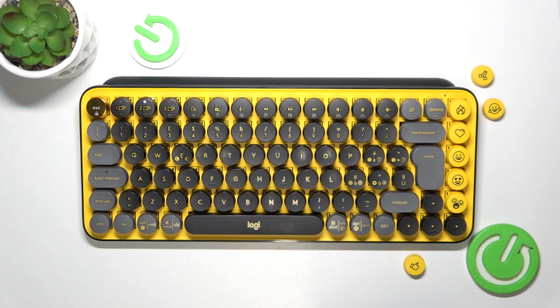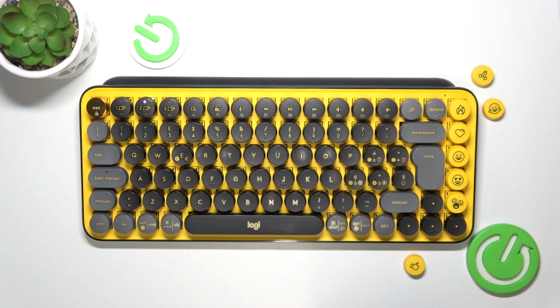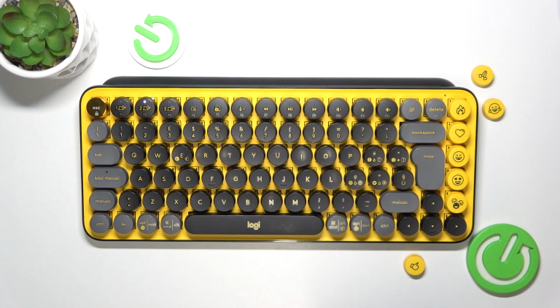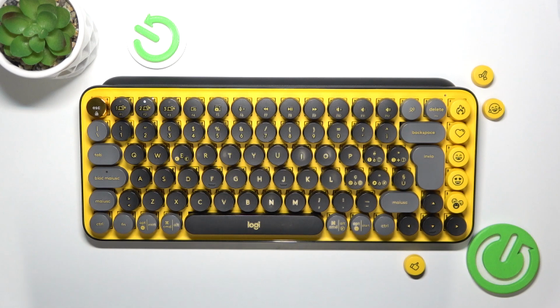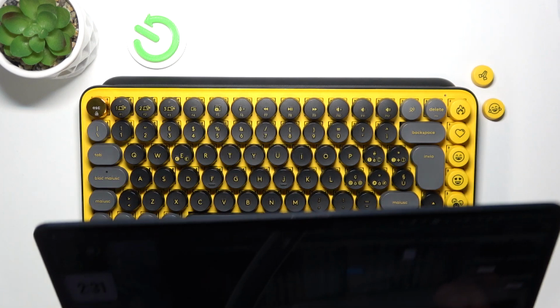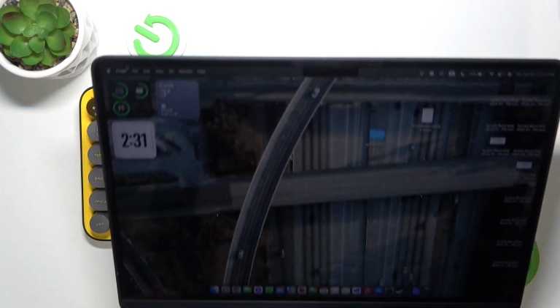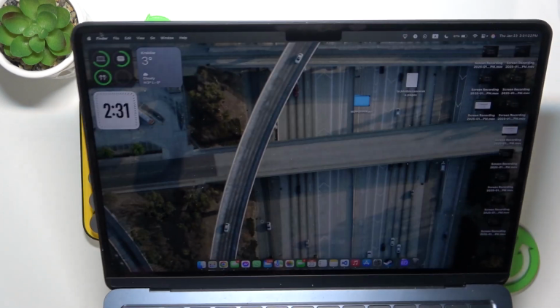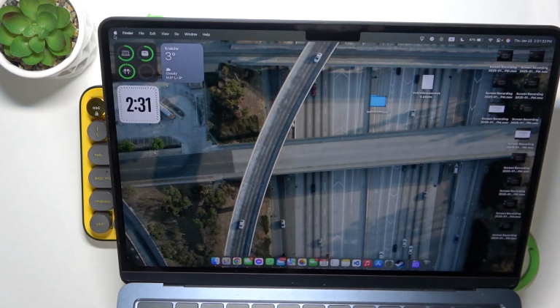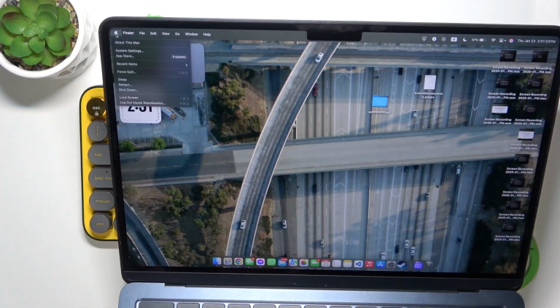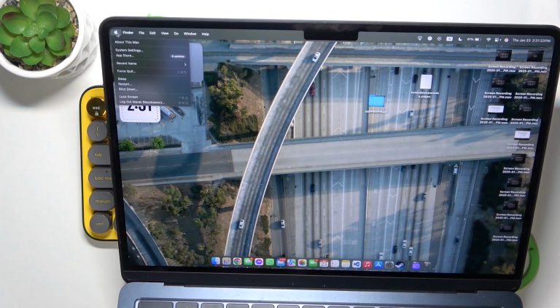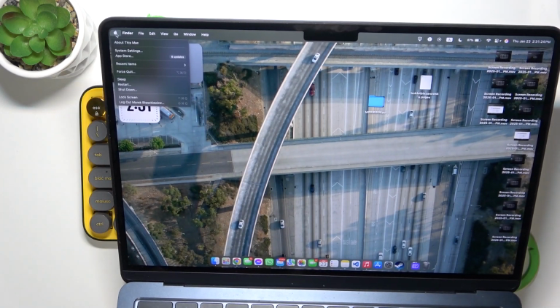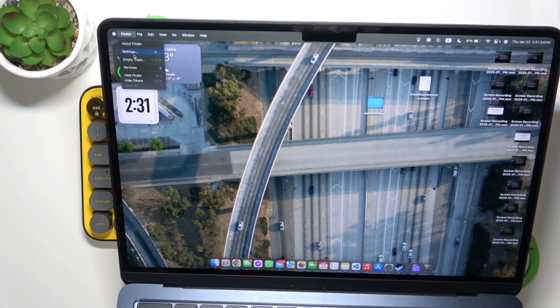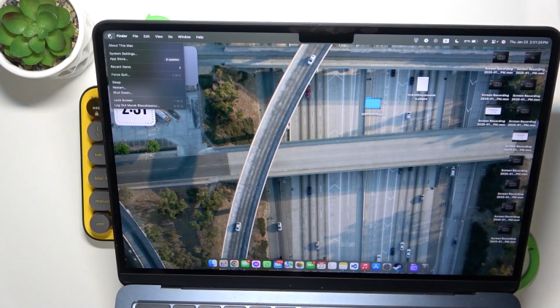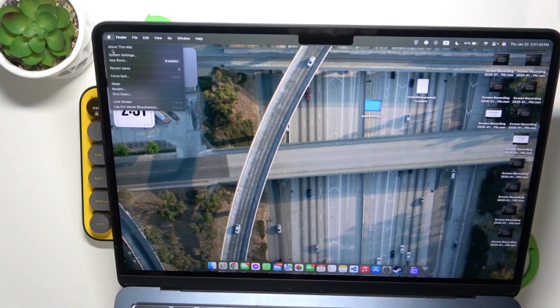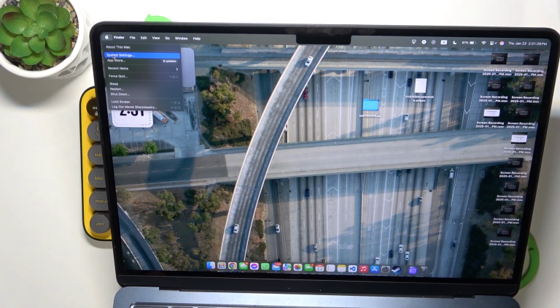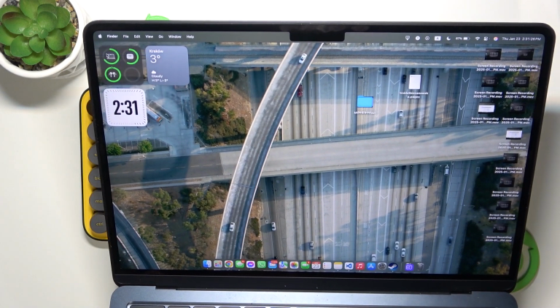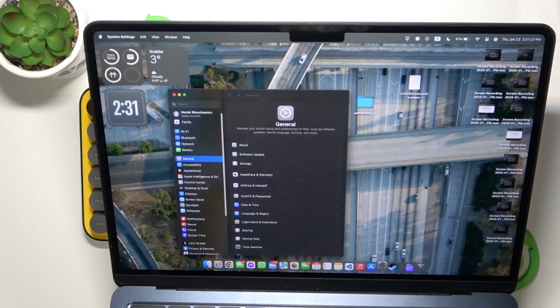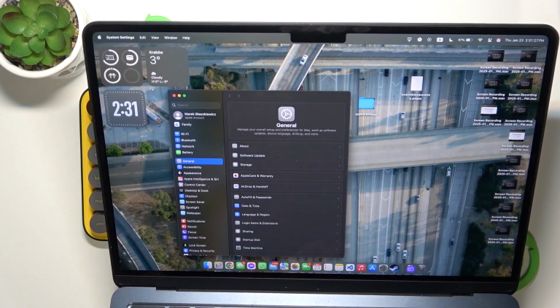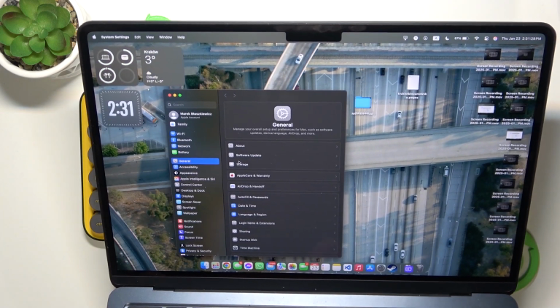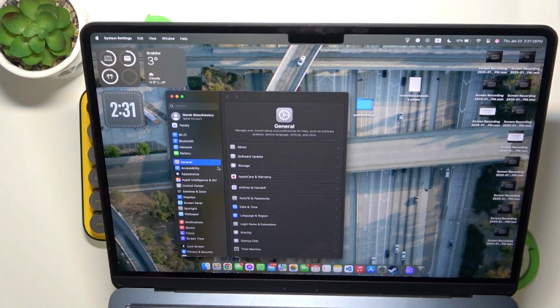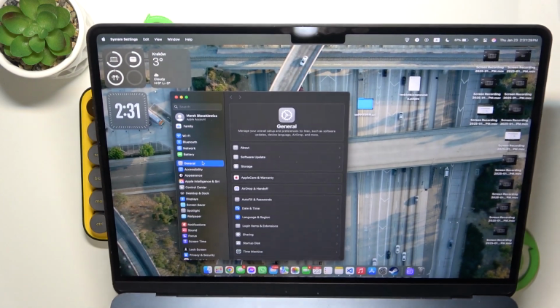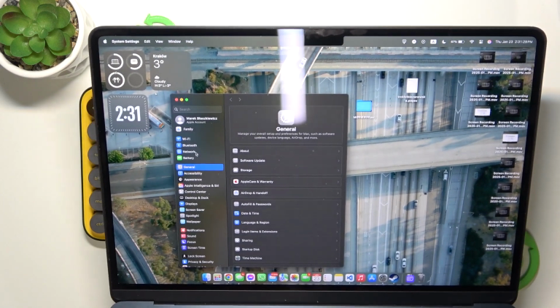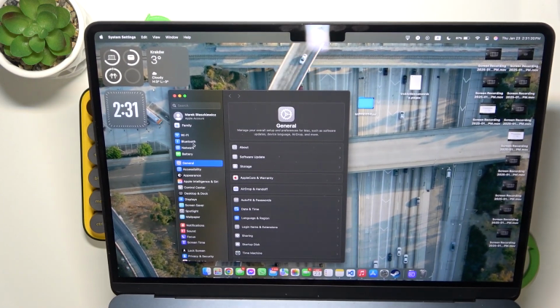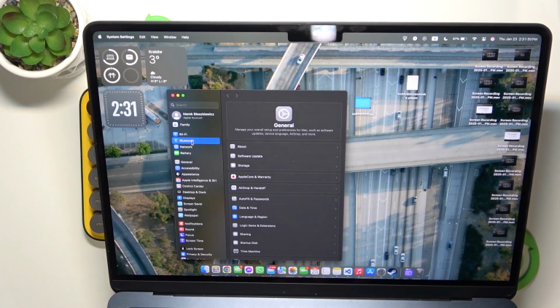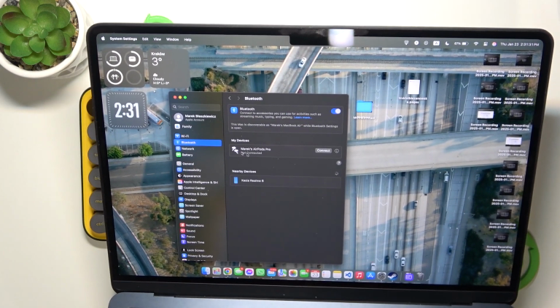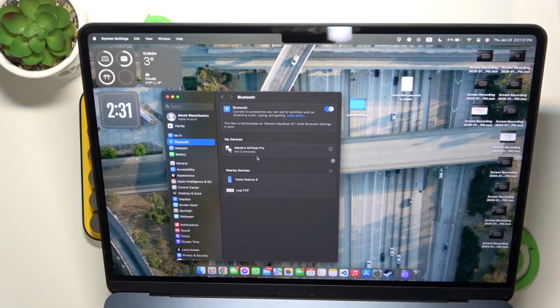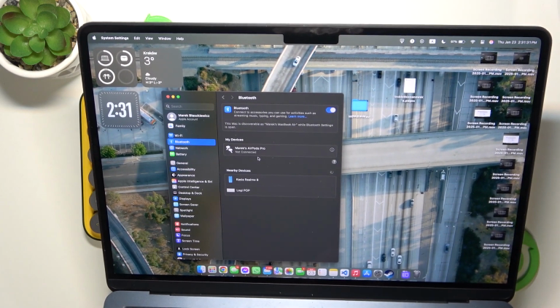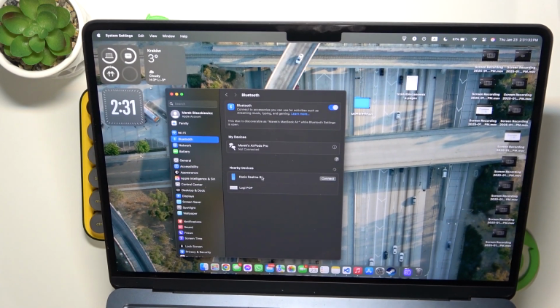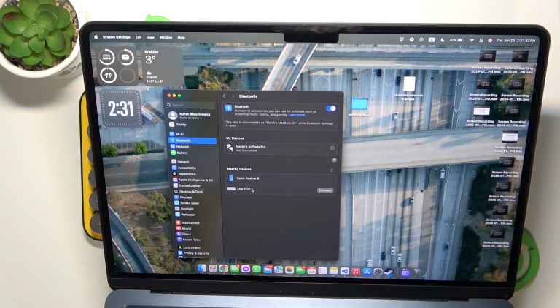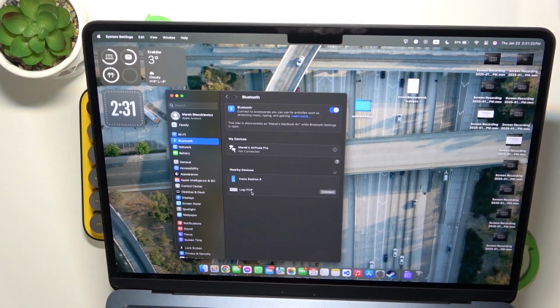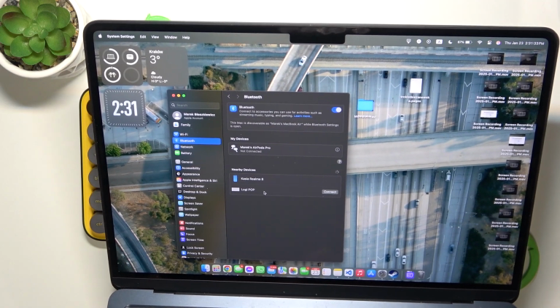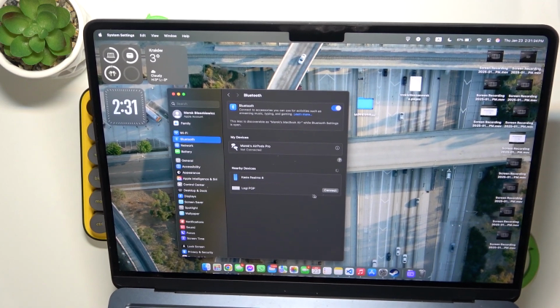Then on your Mac, just go to the Apple logo in the top-left corner, and go to System Settings, then go to Bluetooth, and now find your Logitech Pop keyboard.